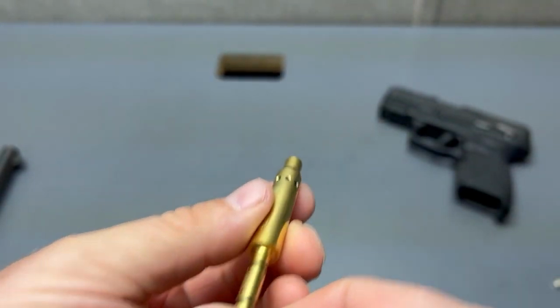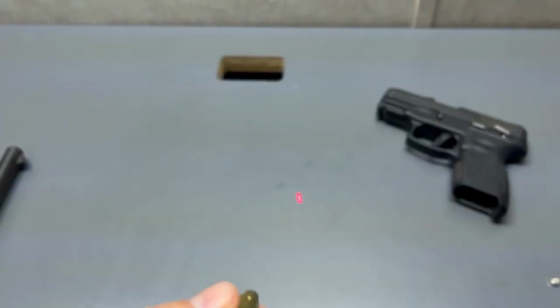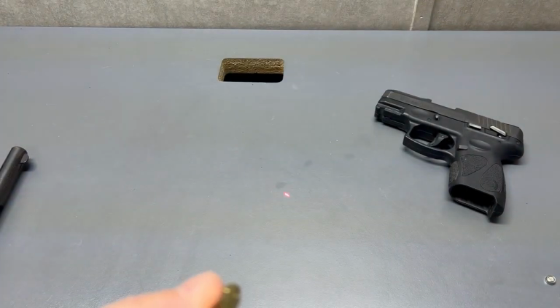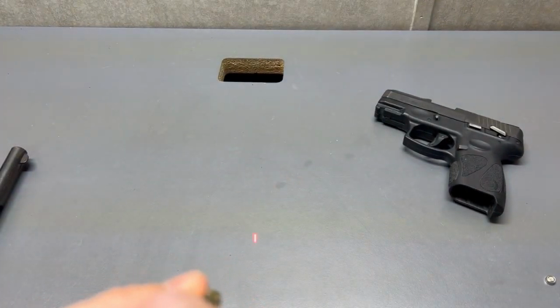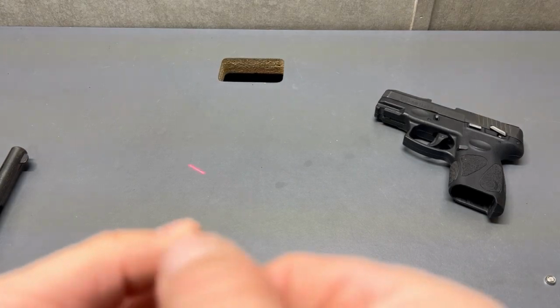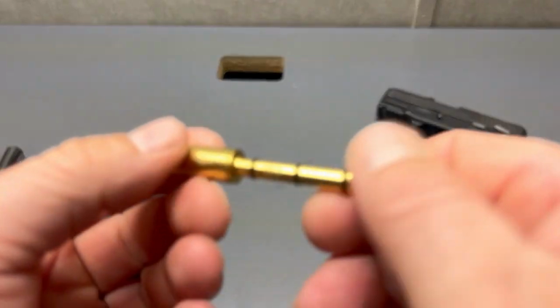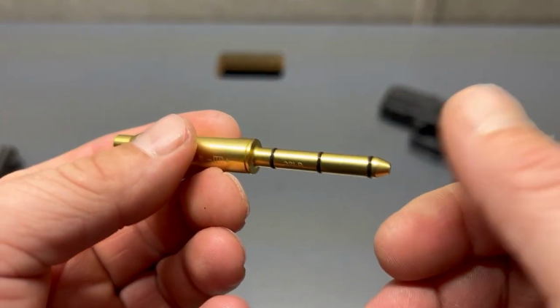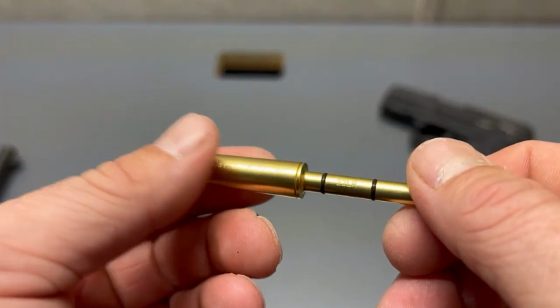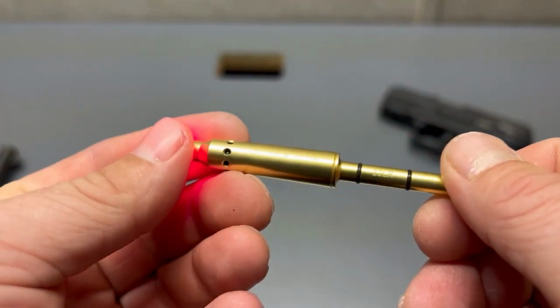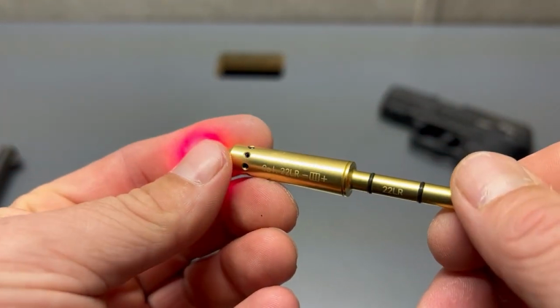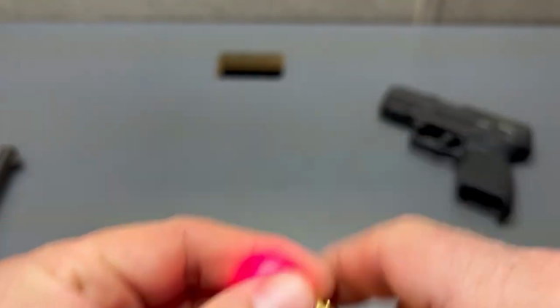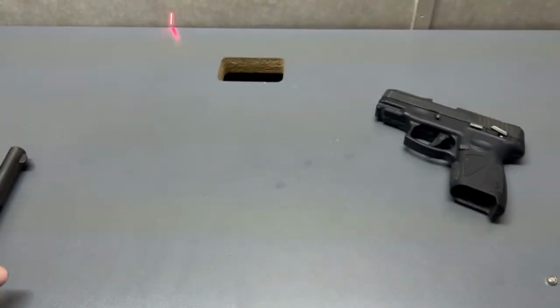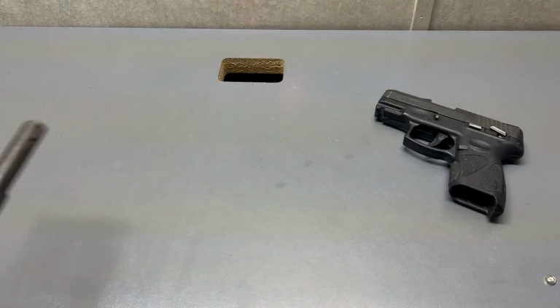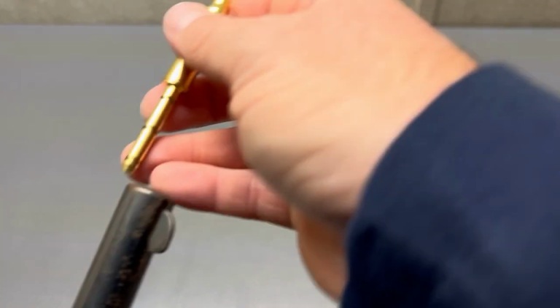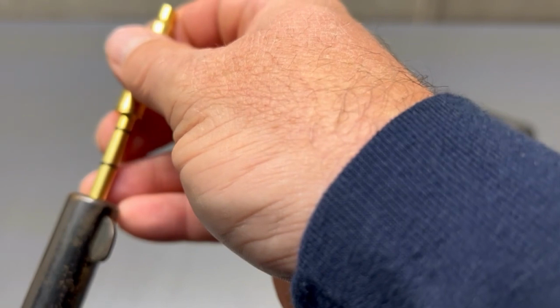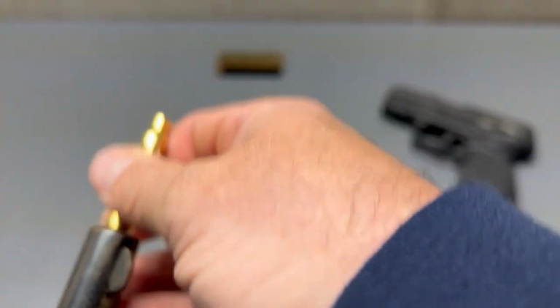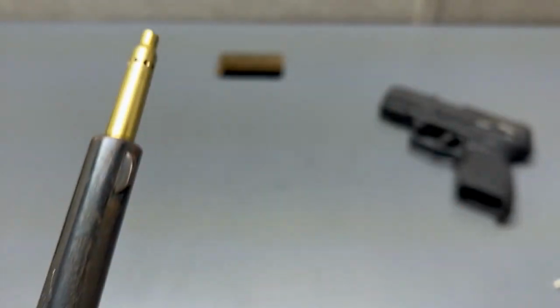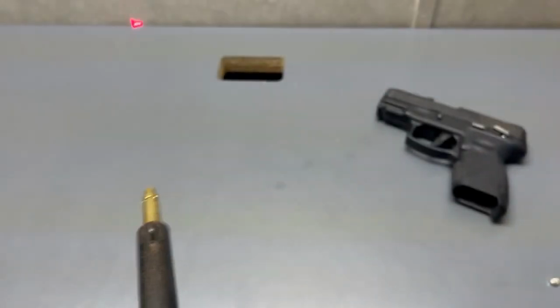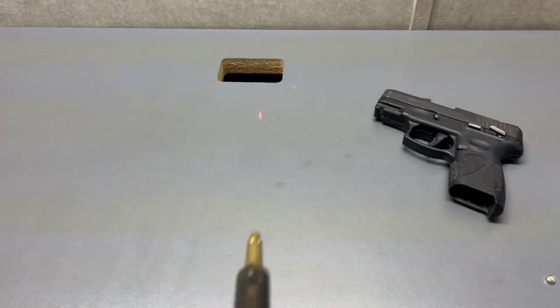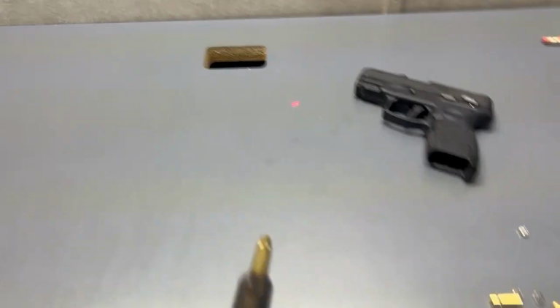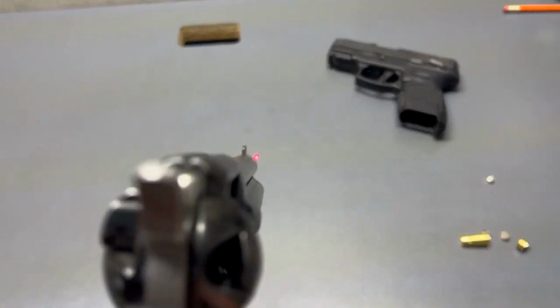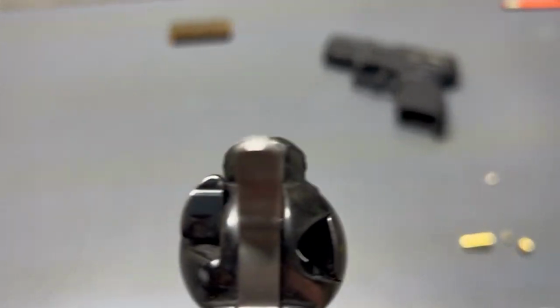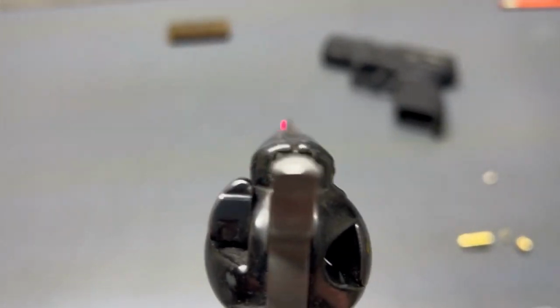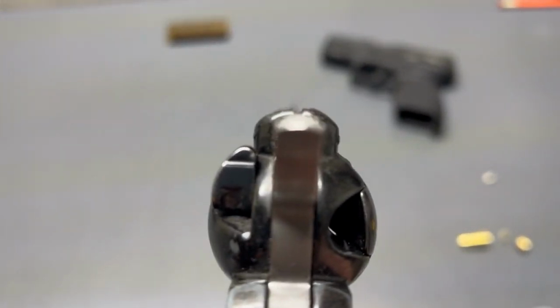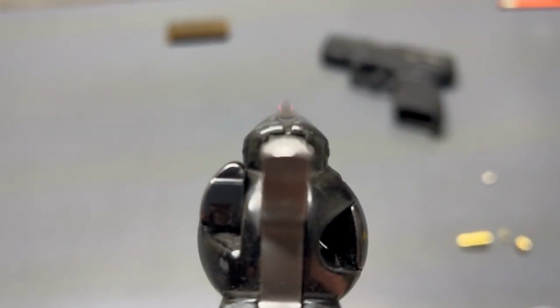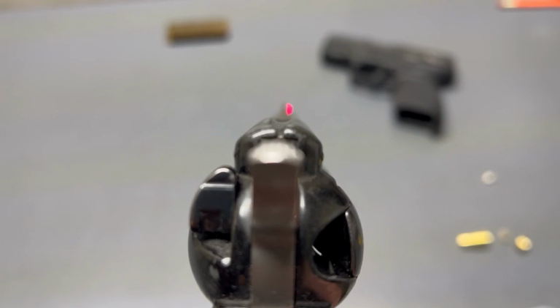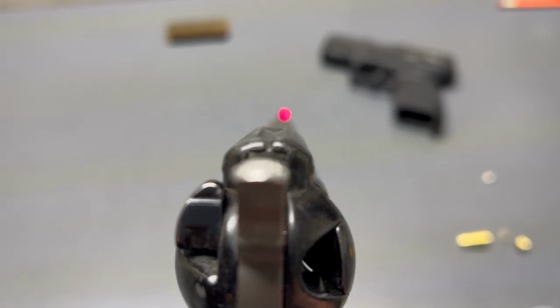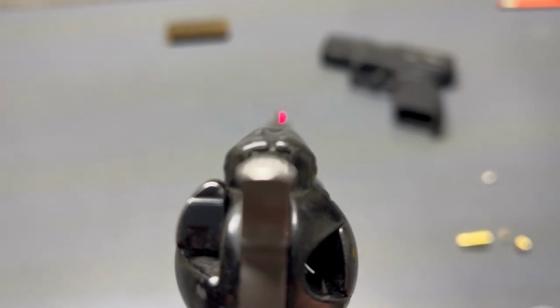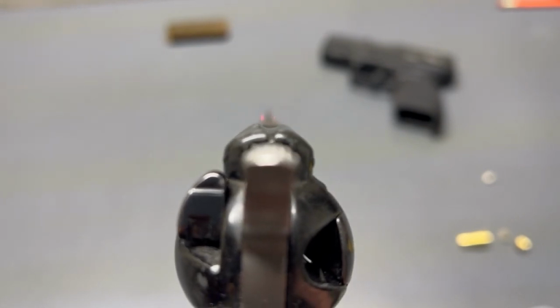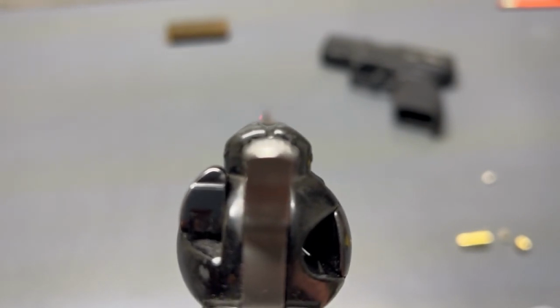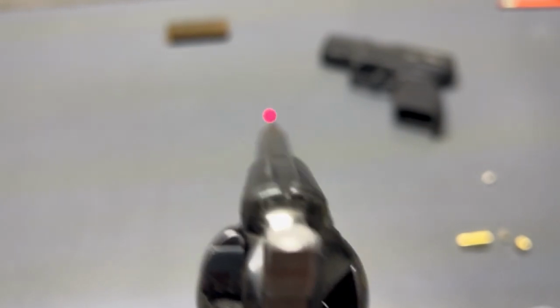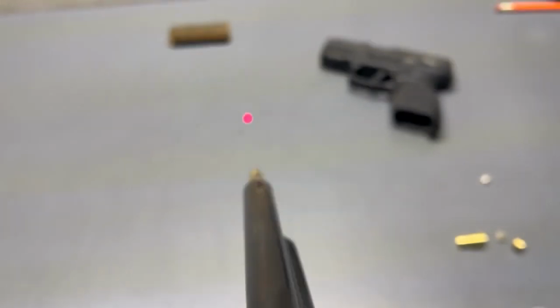You can see it here. It's not super fancy, but let's see if it'll get the job done. It looks pretty accurate to me.